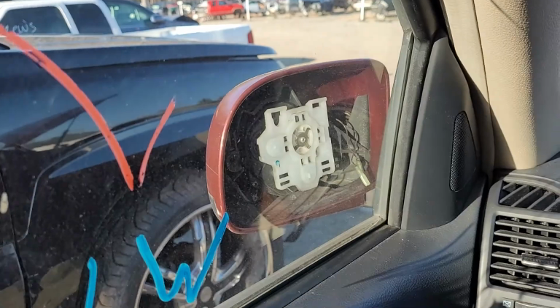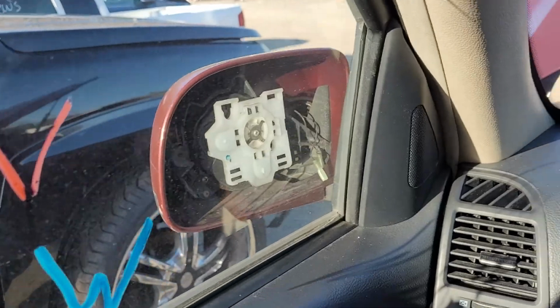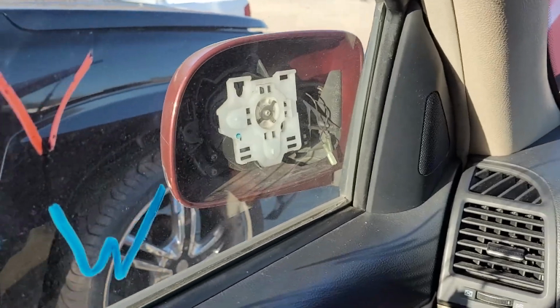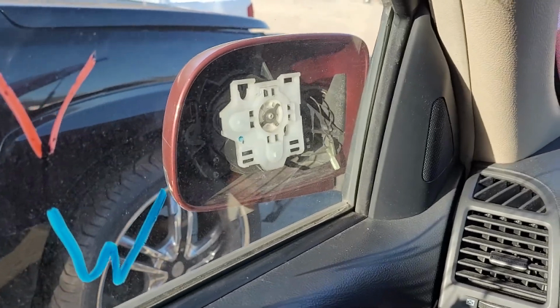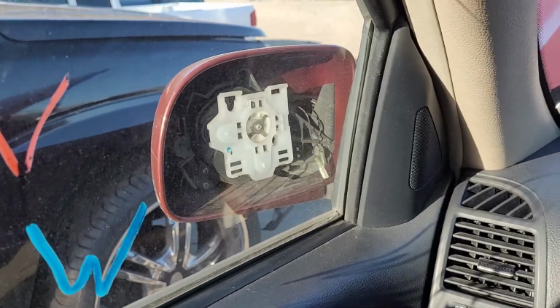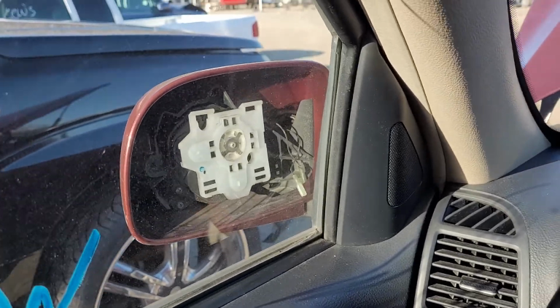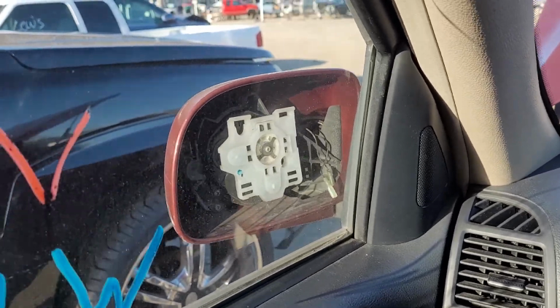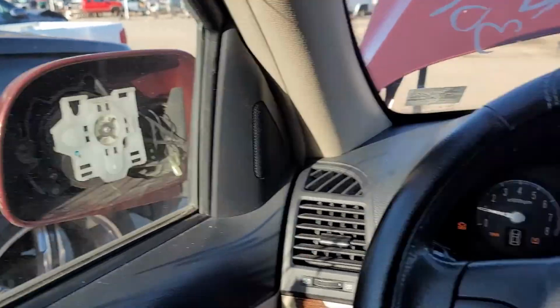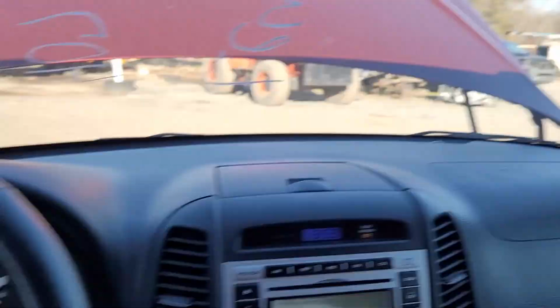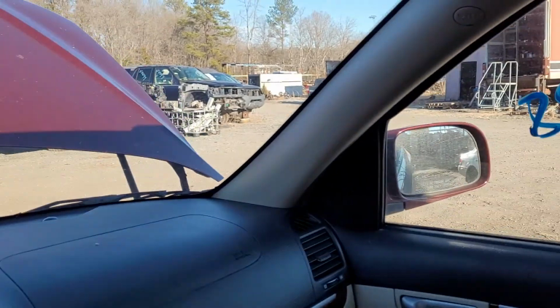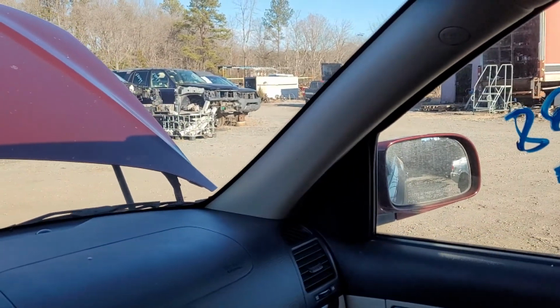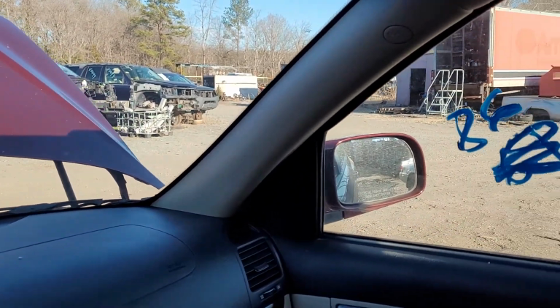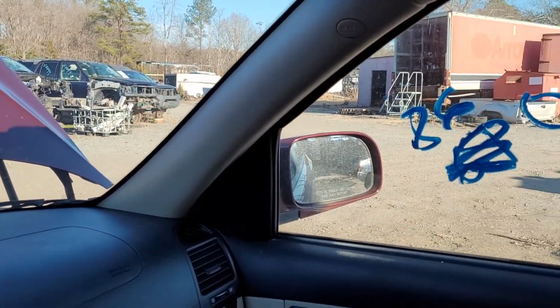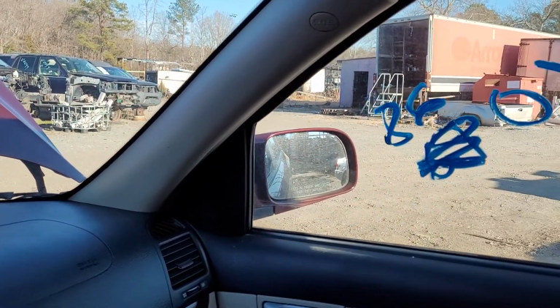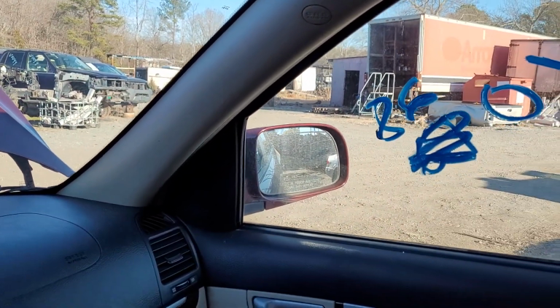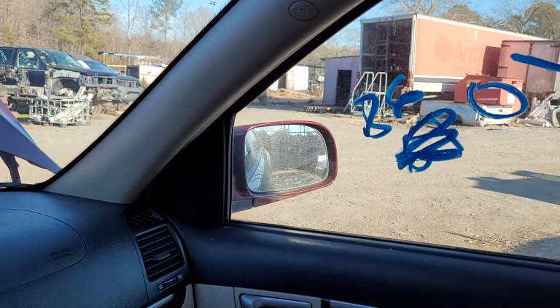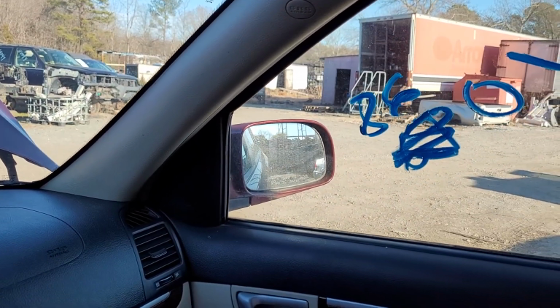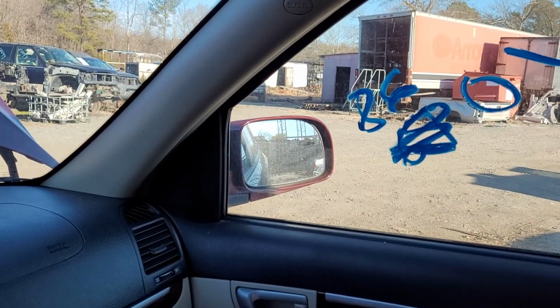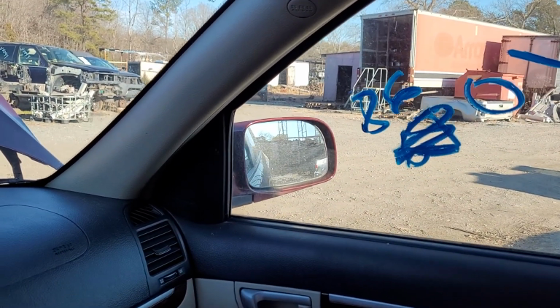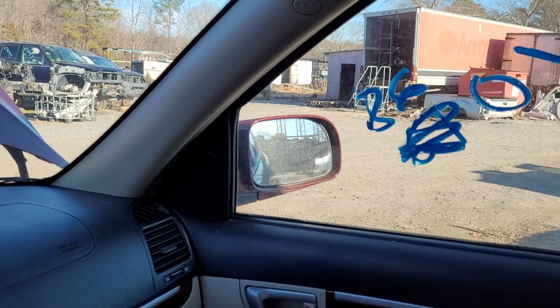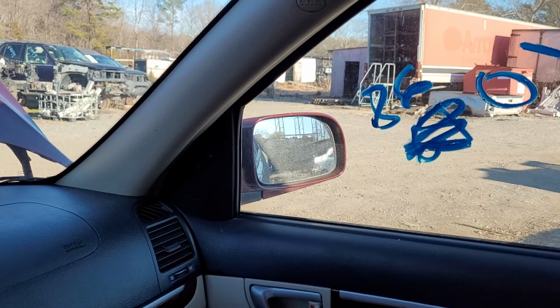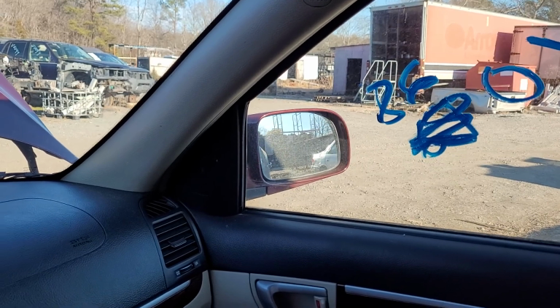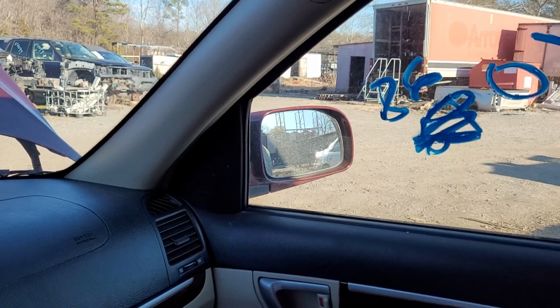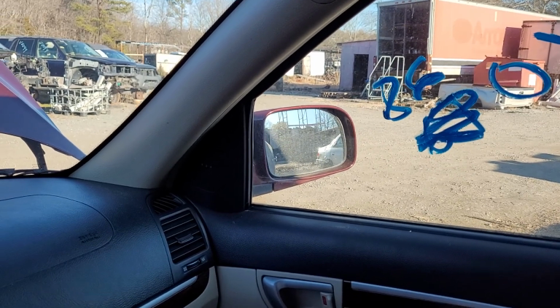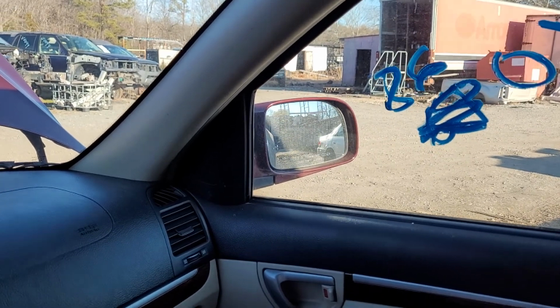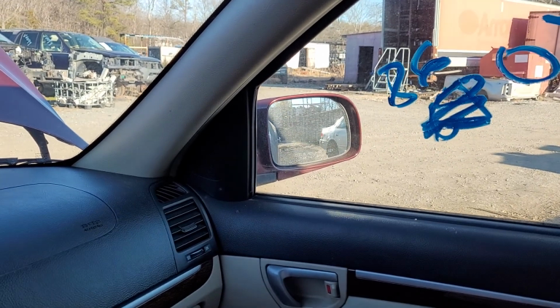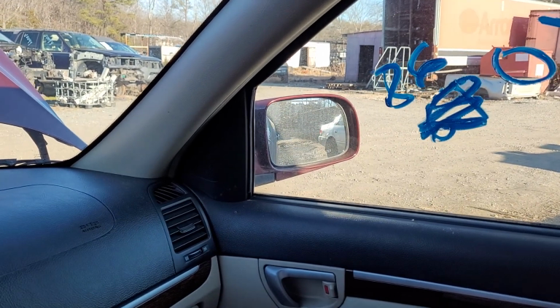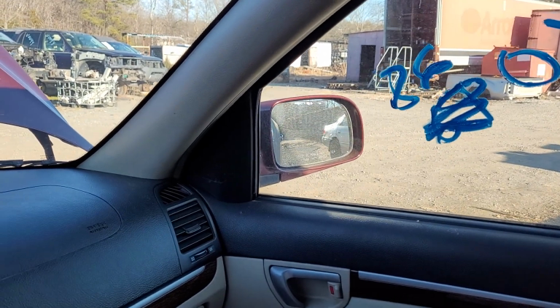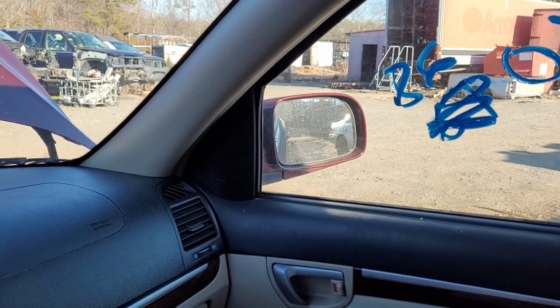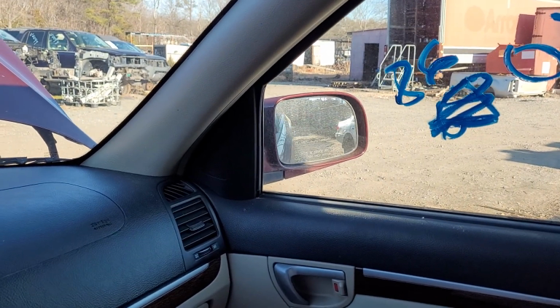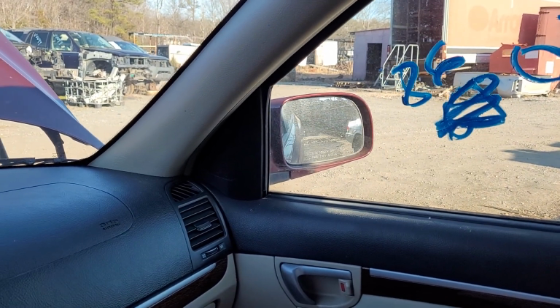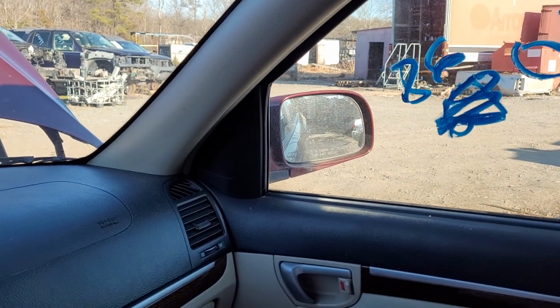Coming on around — my driver's side mirror is smashed out, so we'll do the passenger side mirror. Up, out, down, and in — it works.